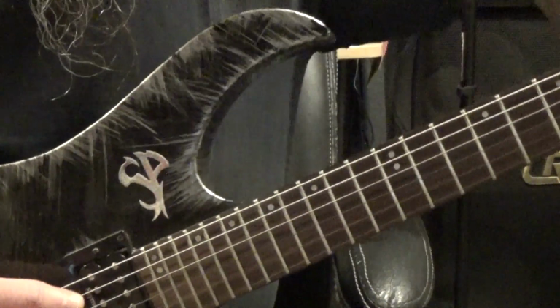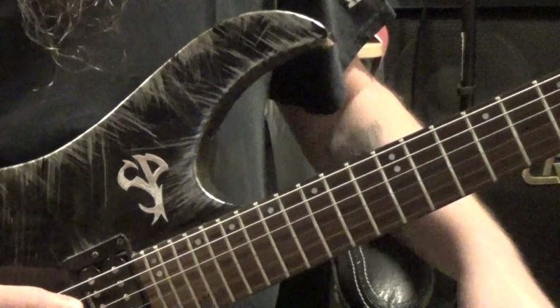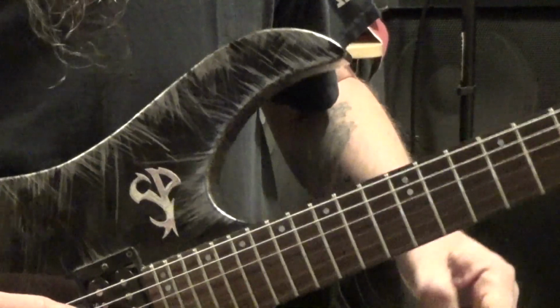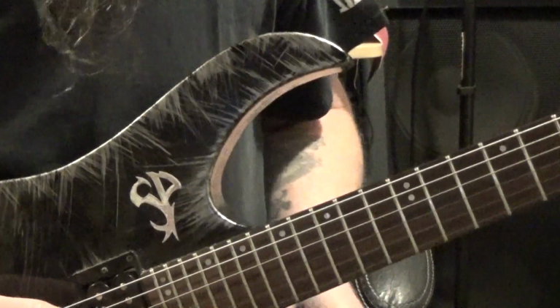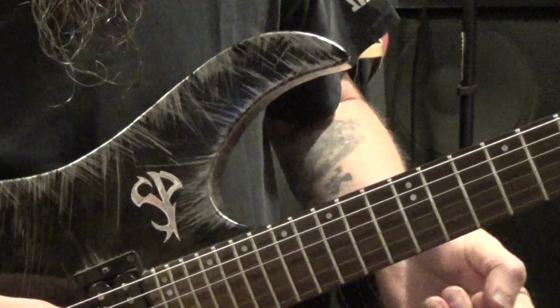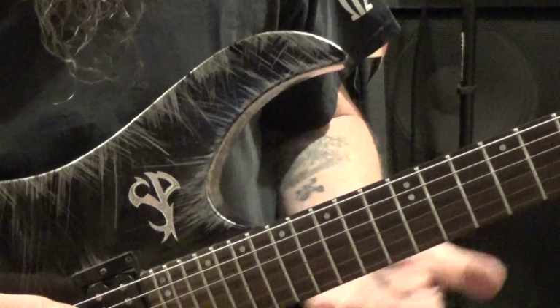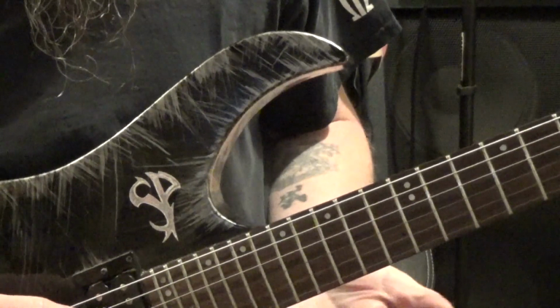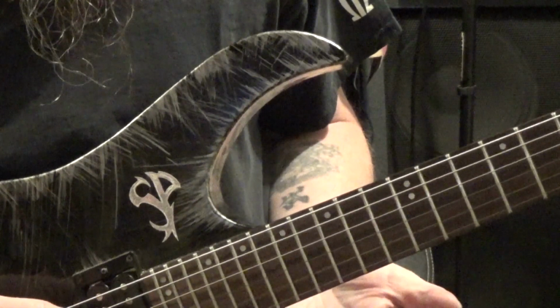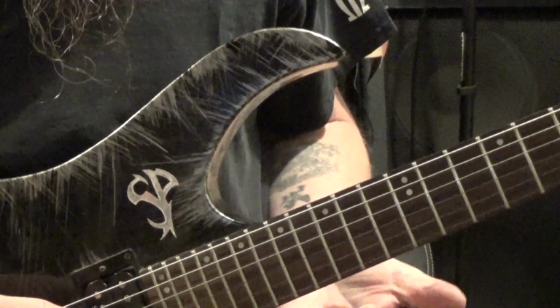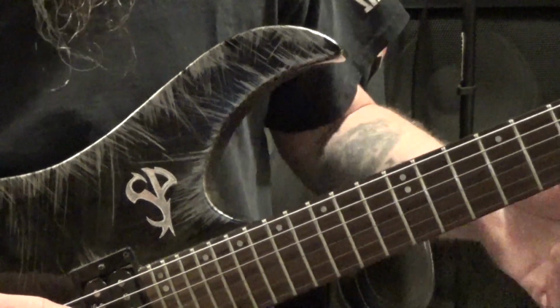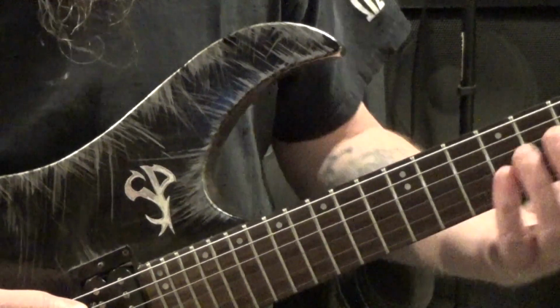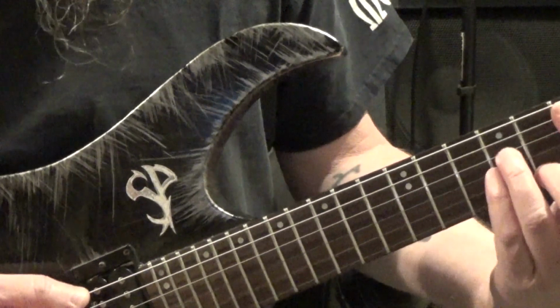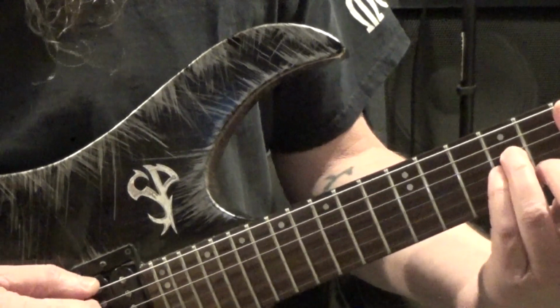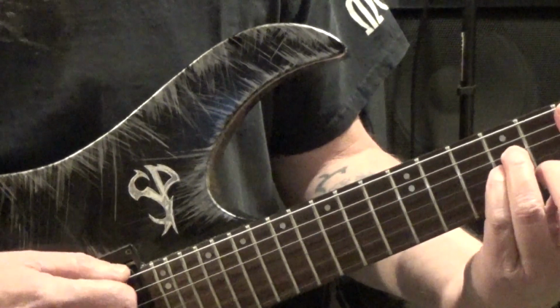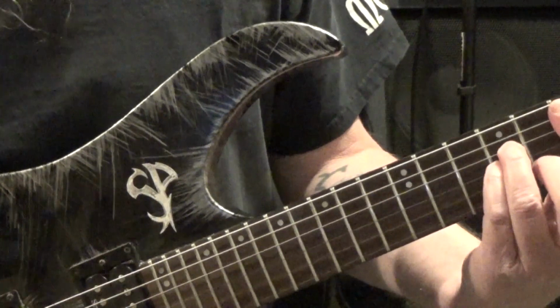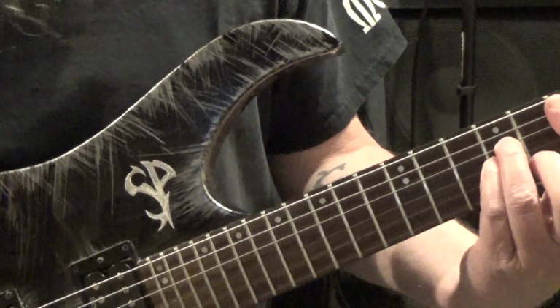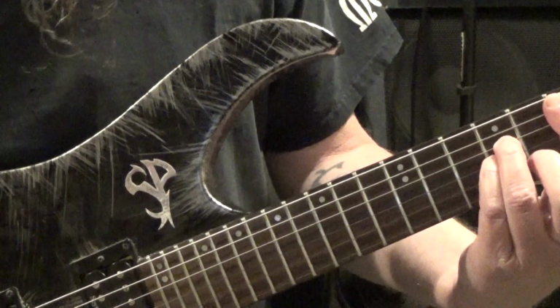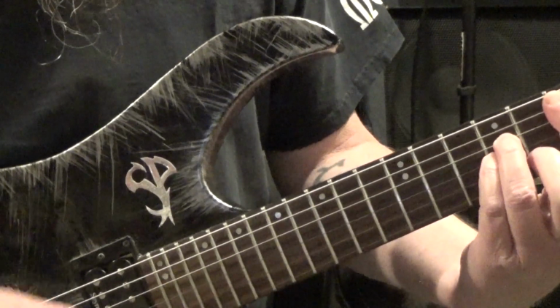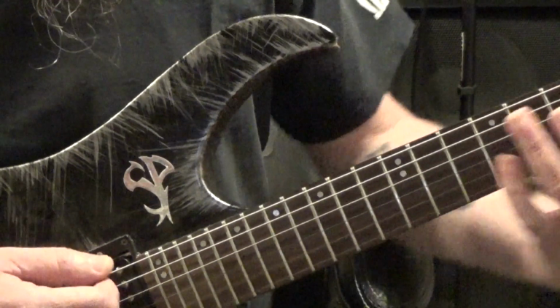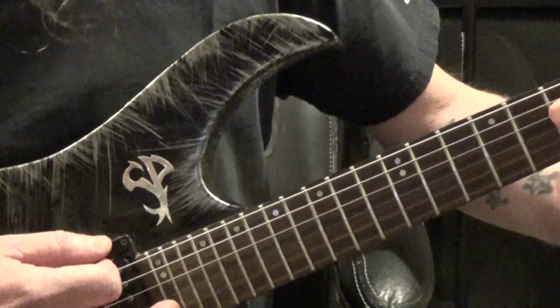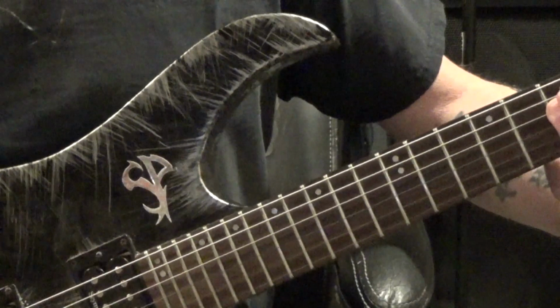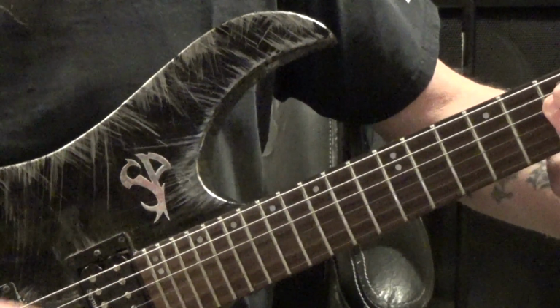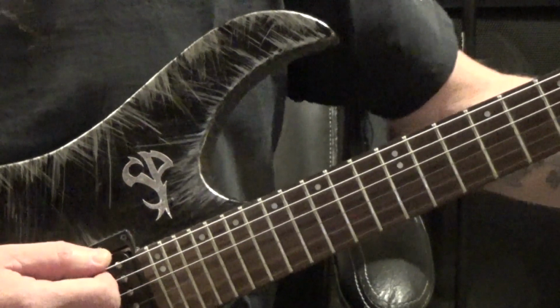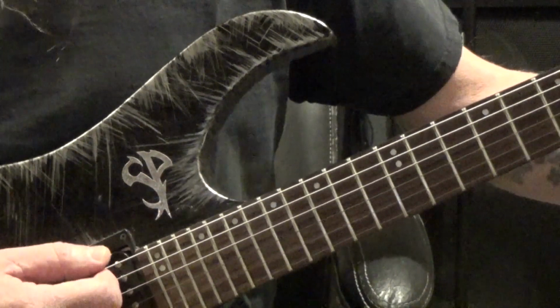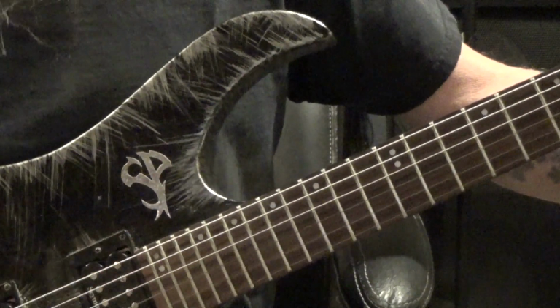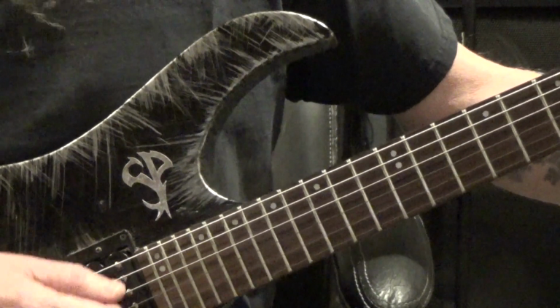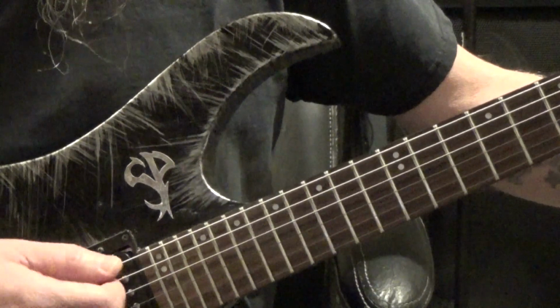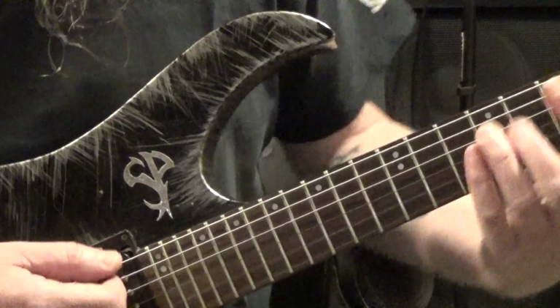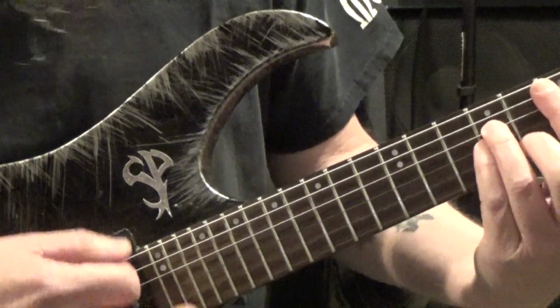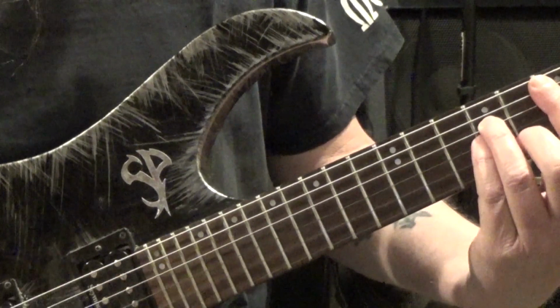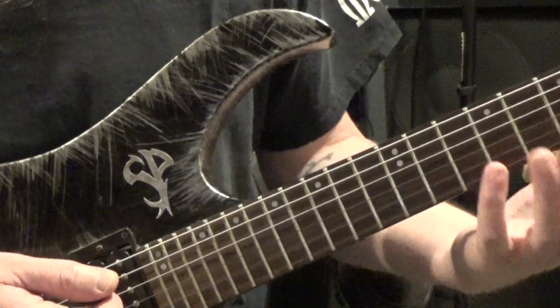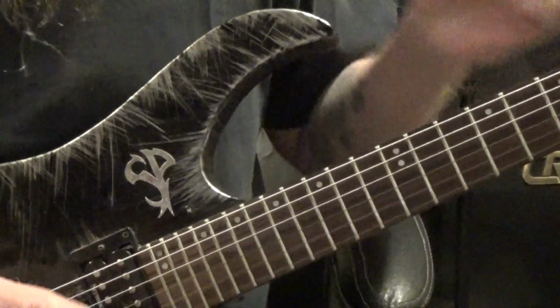So we're starting off — the chord progression would be two measures of E minor, one measure of C major, one measure of D major, and then back to E minor again.